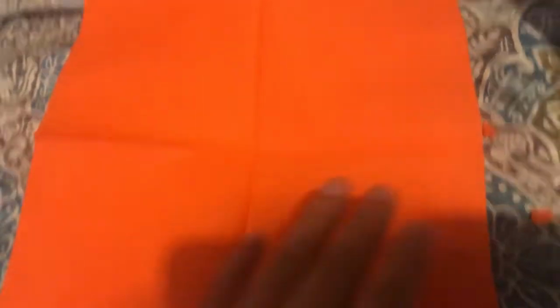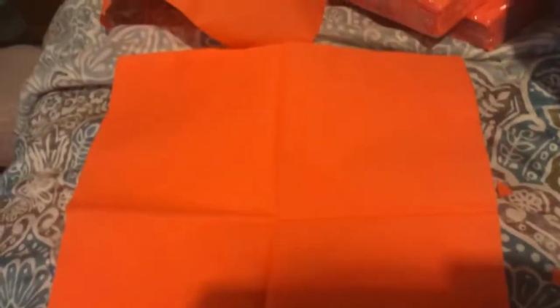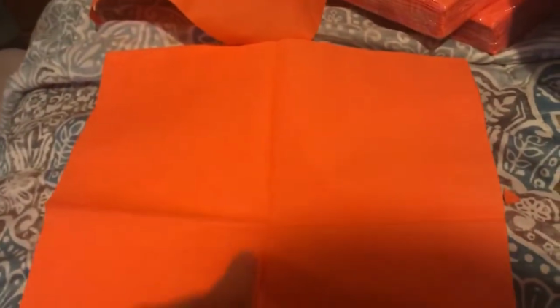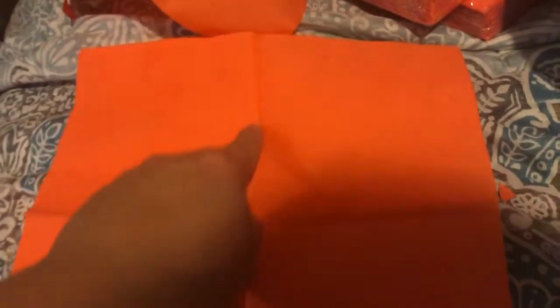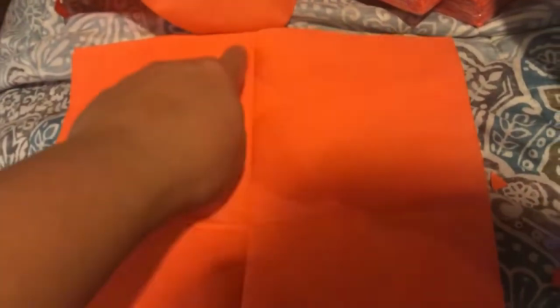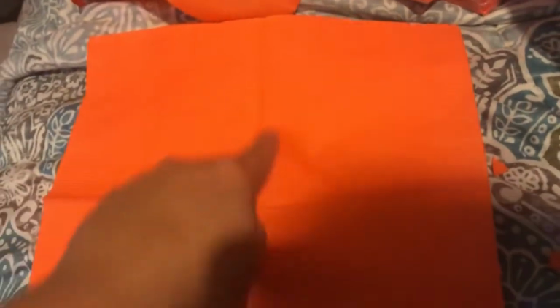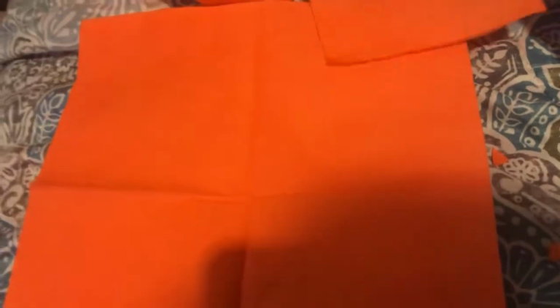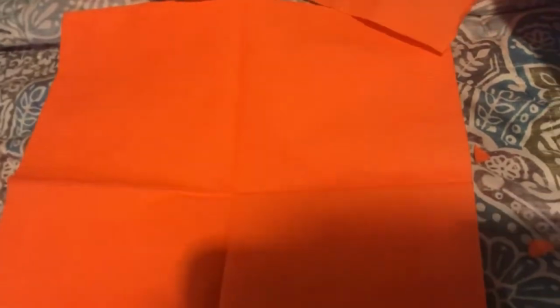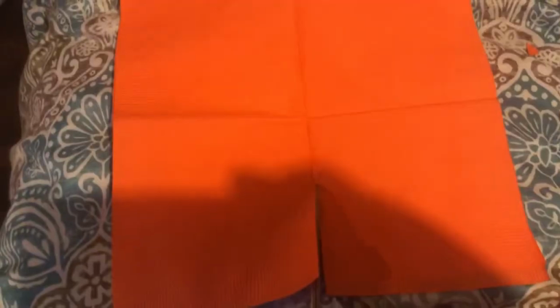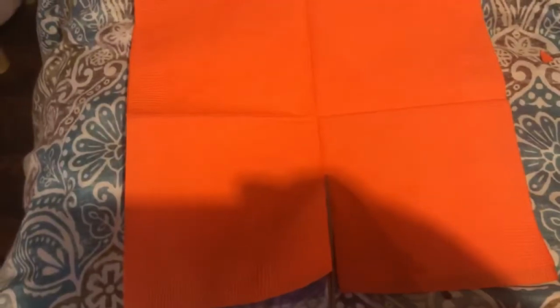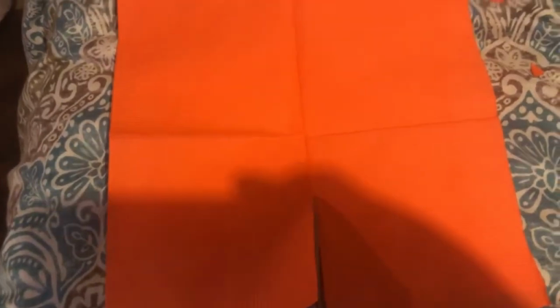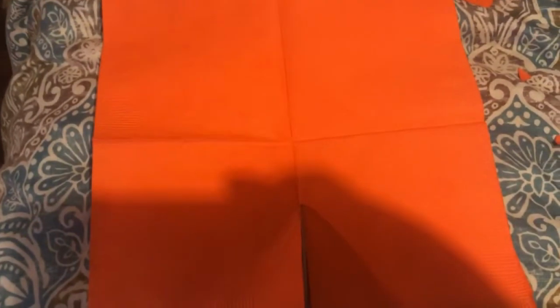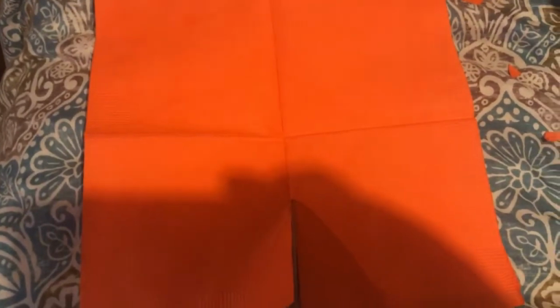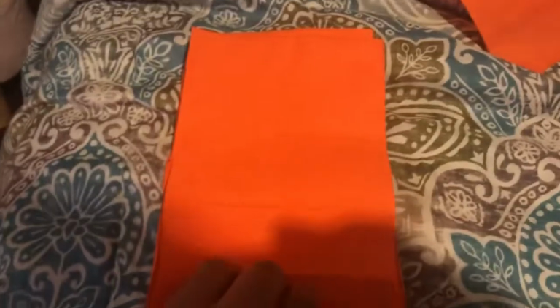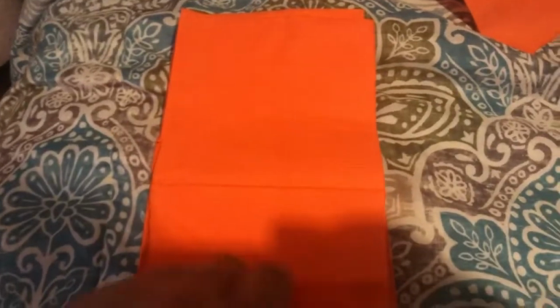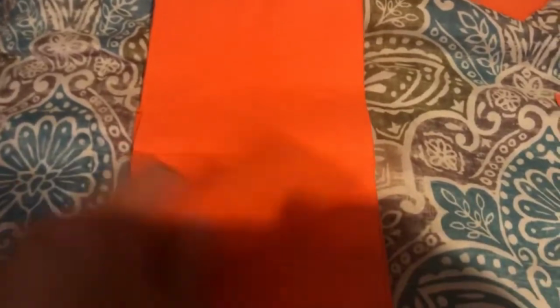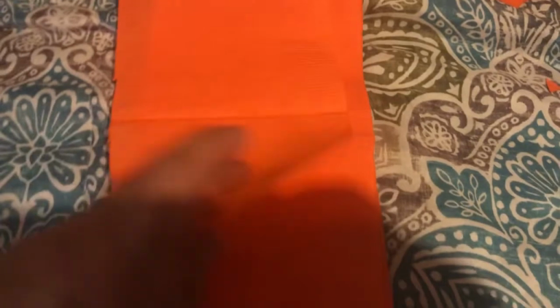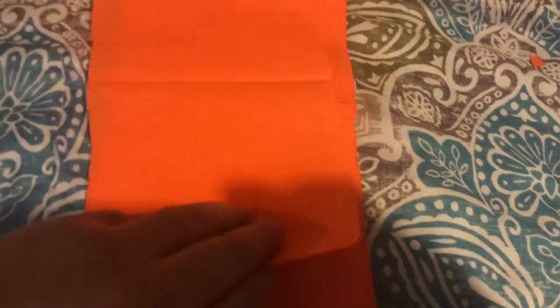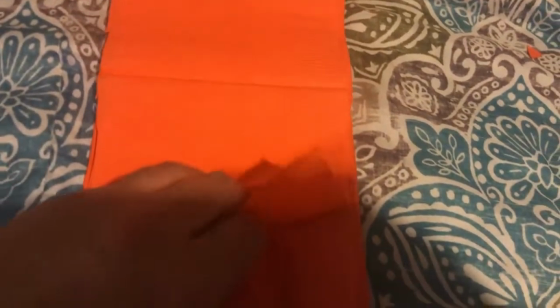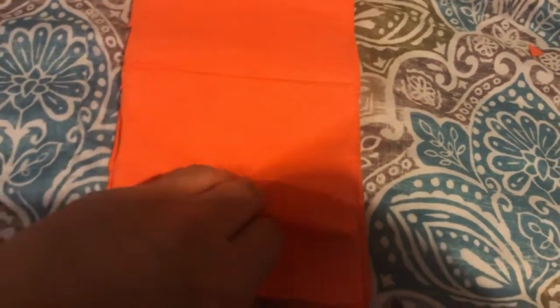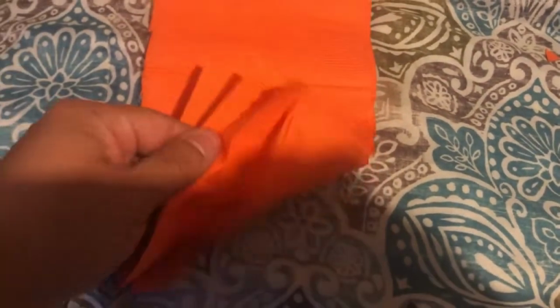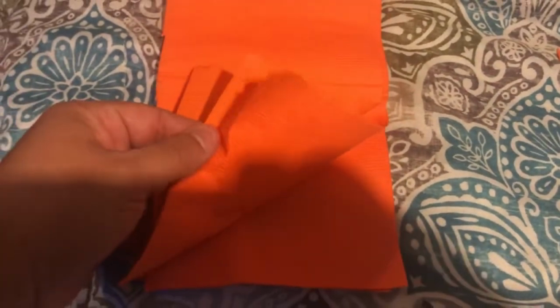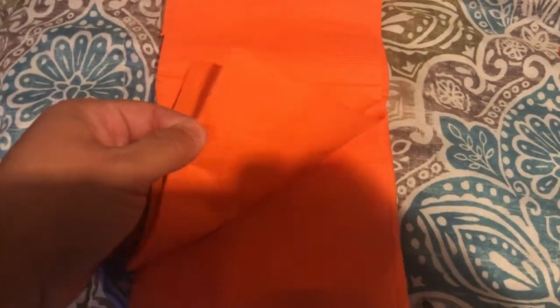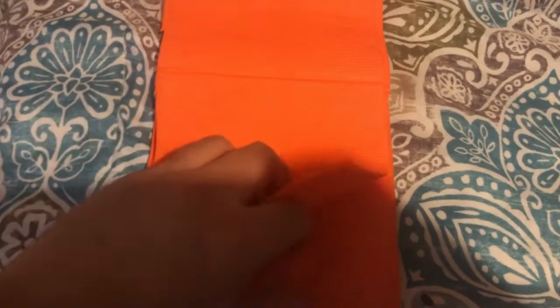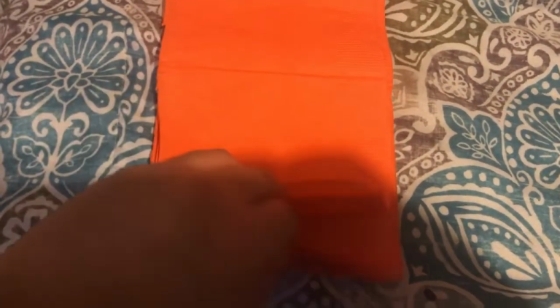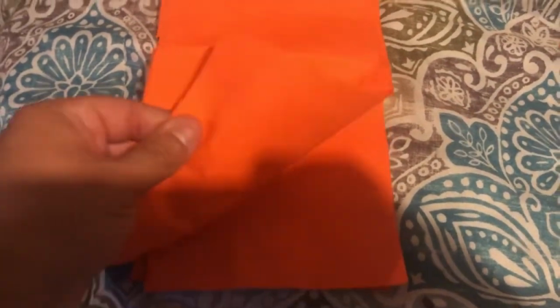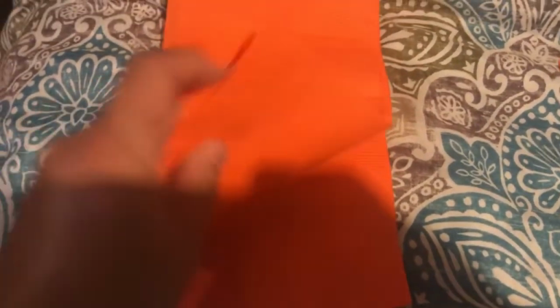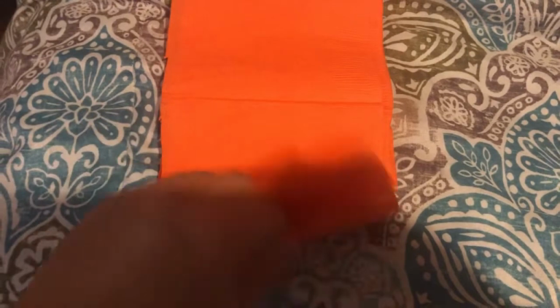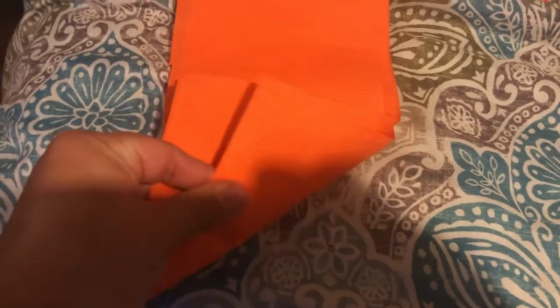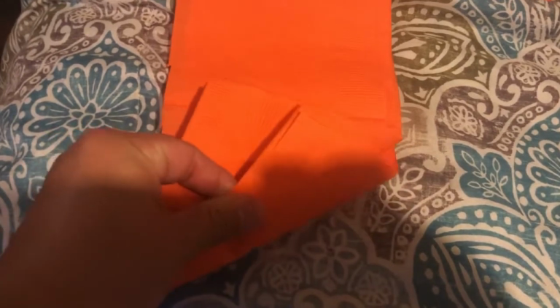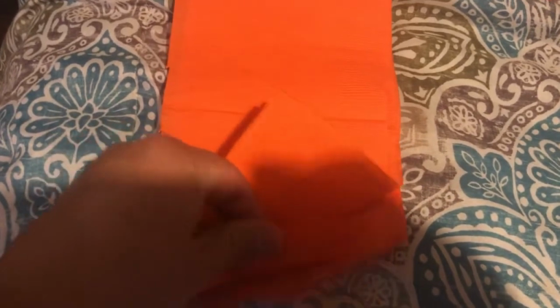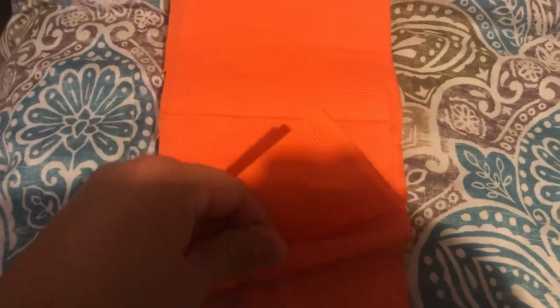I'm going to cut in the middle. So I'm cutting in the middle and I put them right on top. This is what you want — so now there's eight of them, one on top of each other.